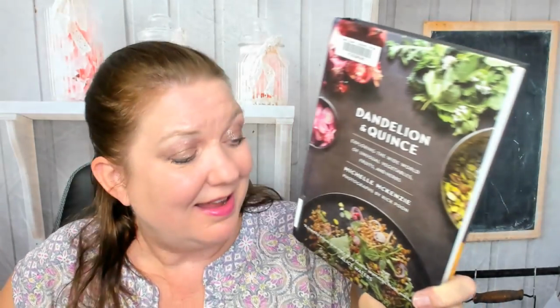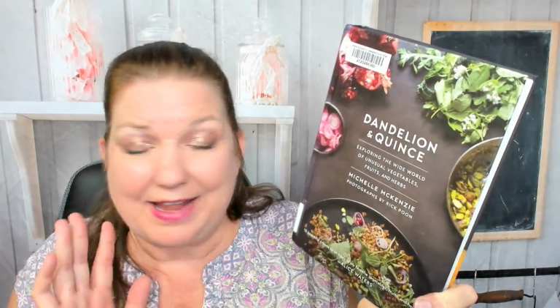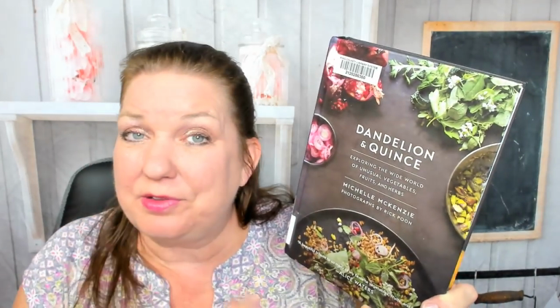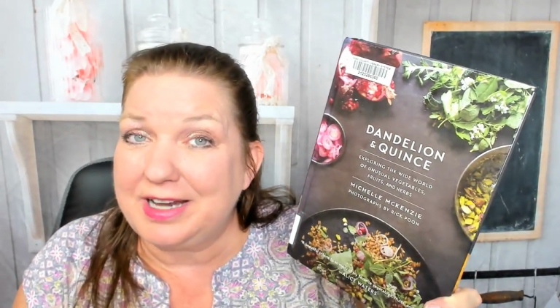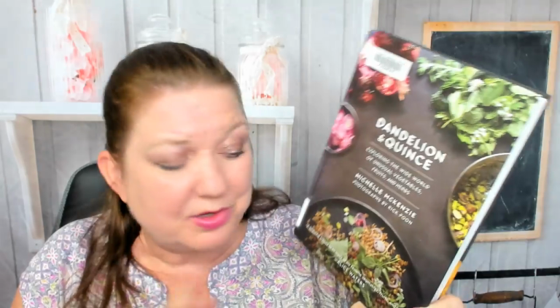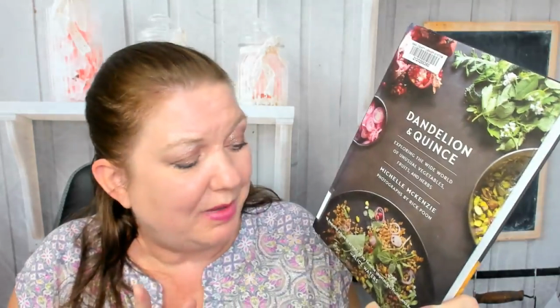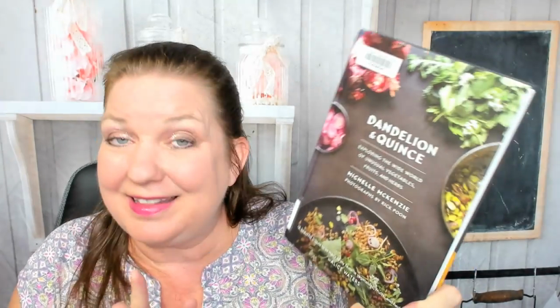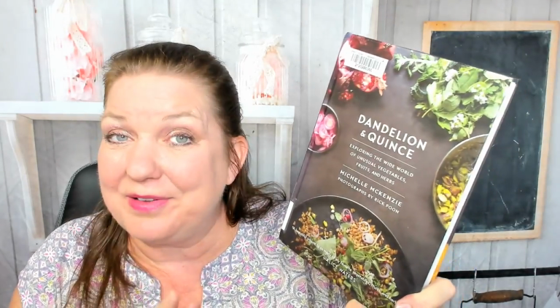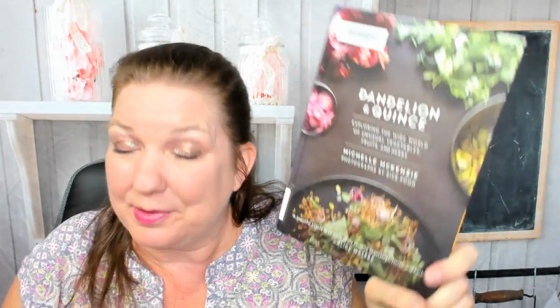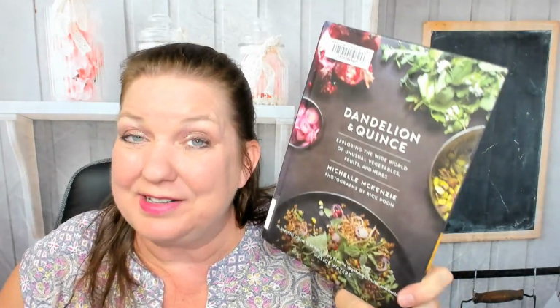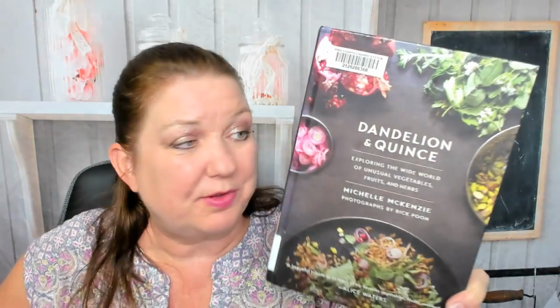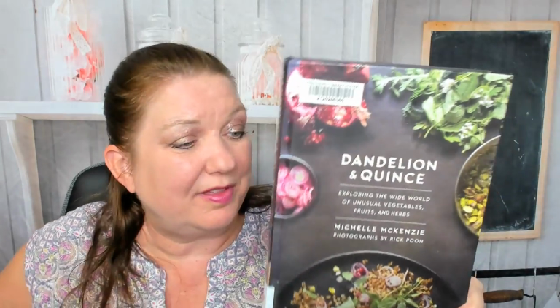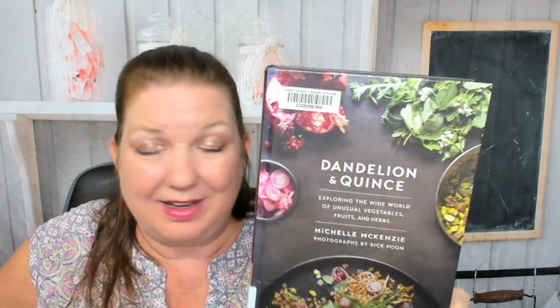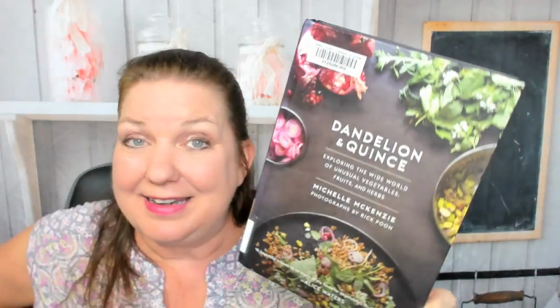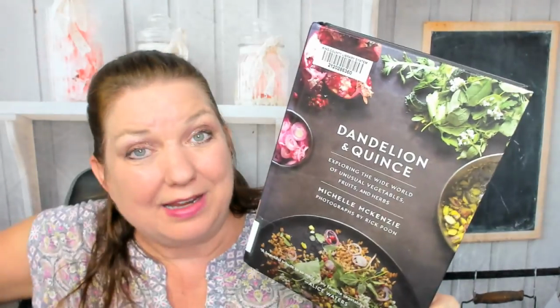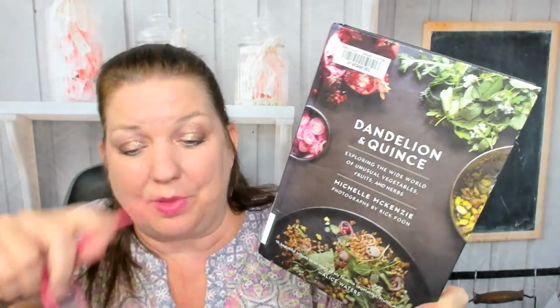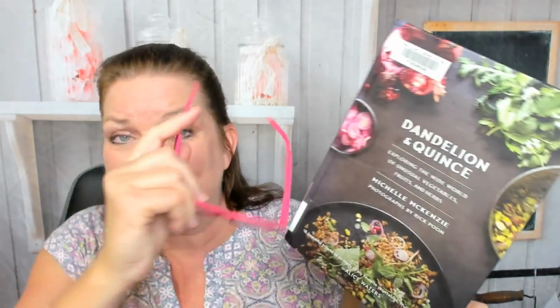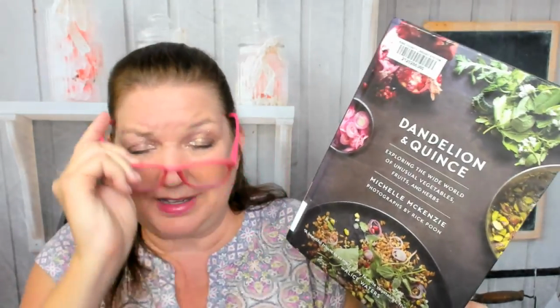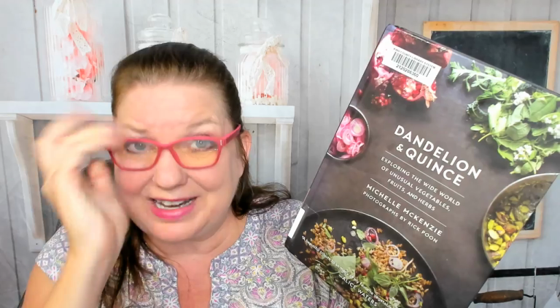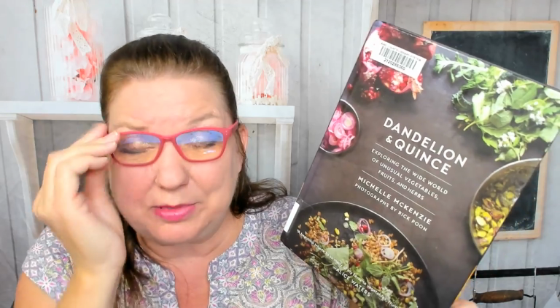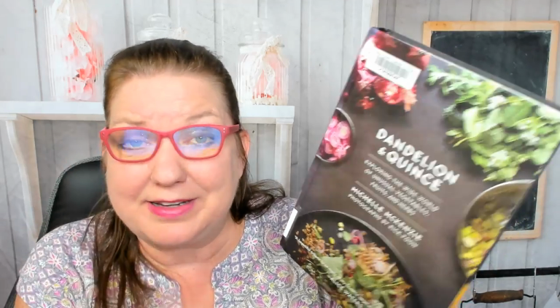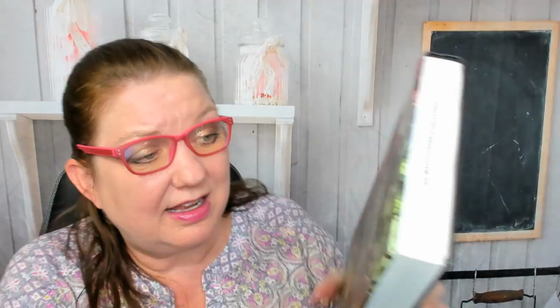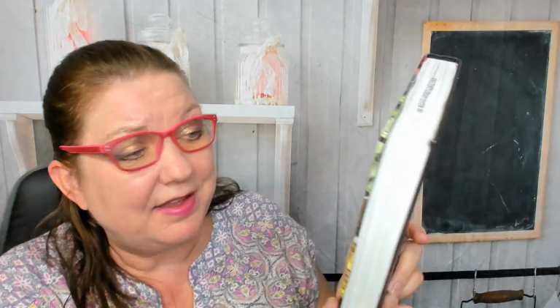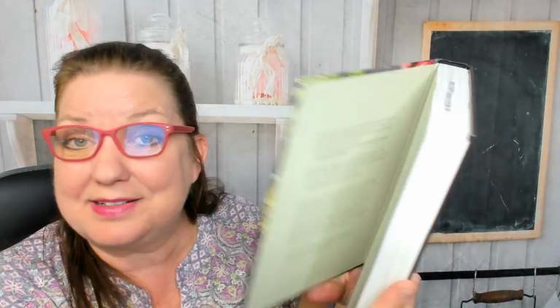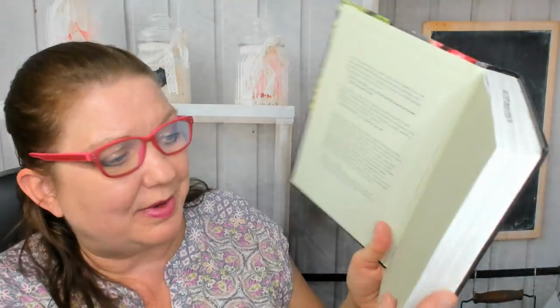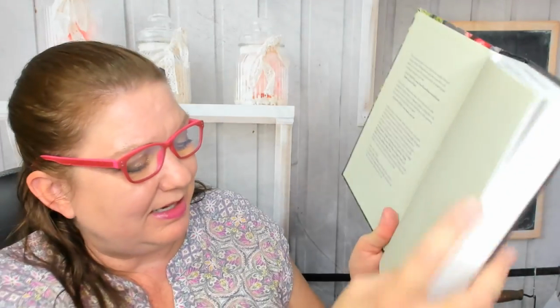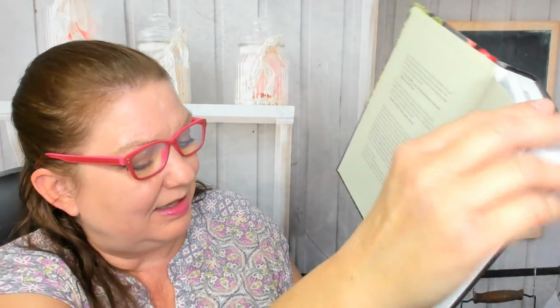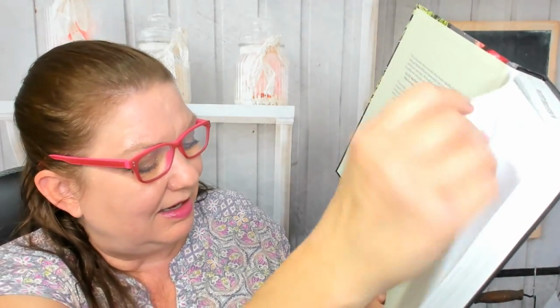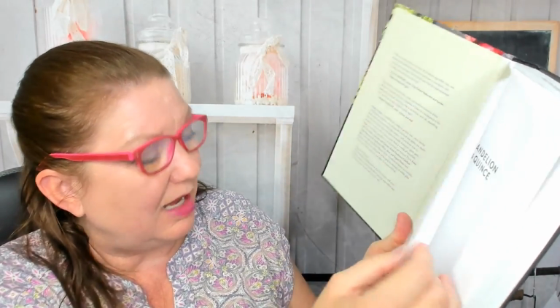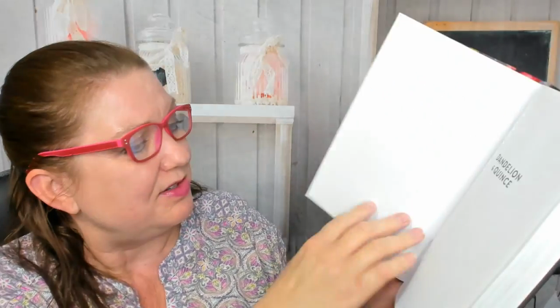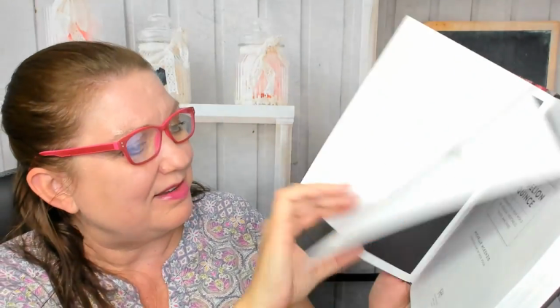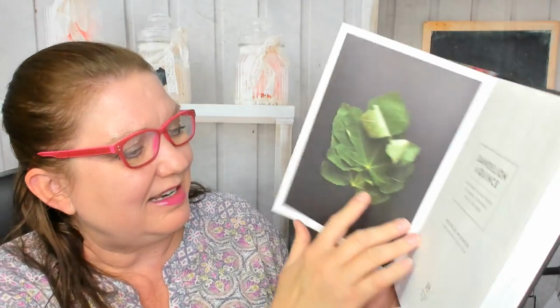I haven't looked through it yet or cooked or baked anything out of it — I was waiting to look through it with you. We can't look through the whole book, but let's check out the table of contents and then peek at some of the recipes. This came out in 2018.